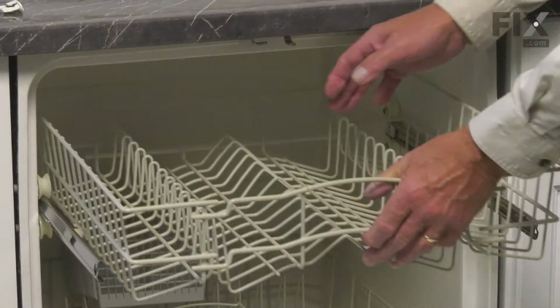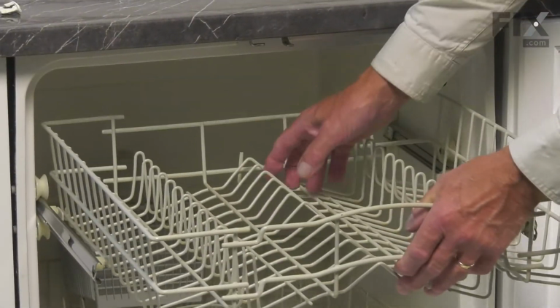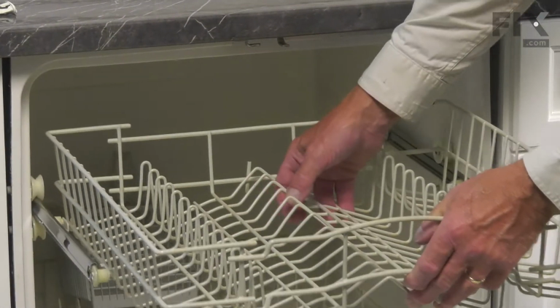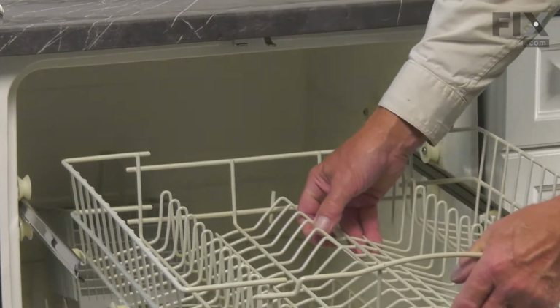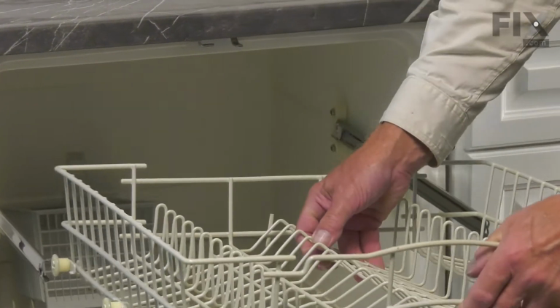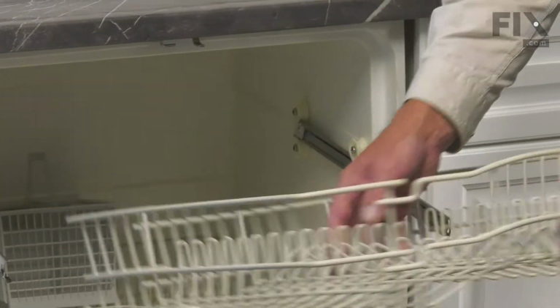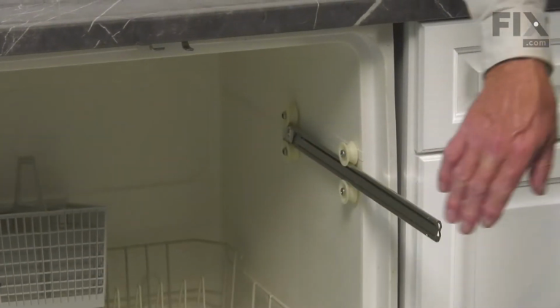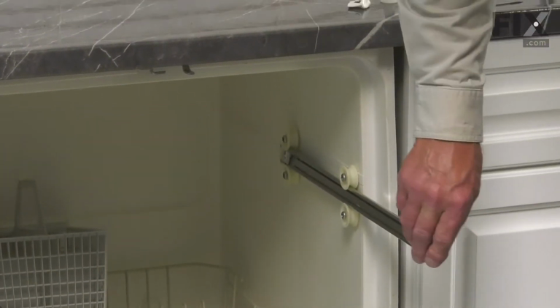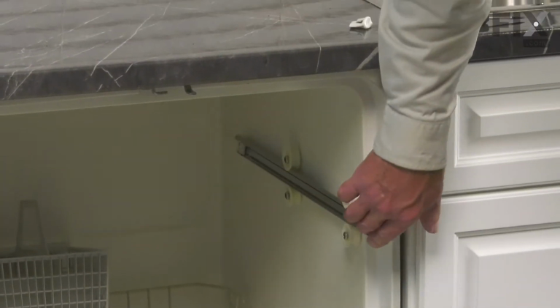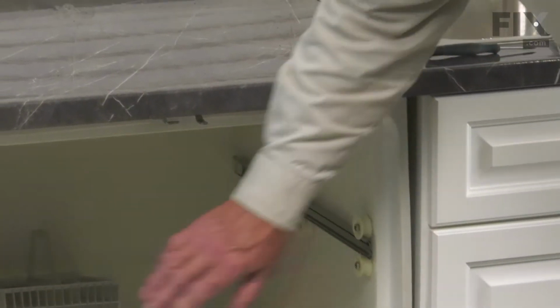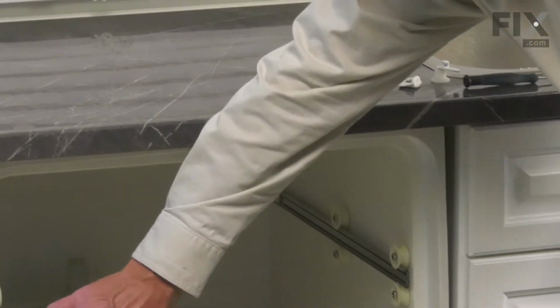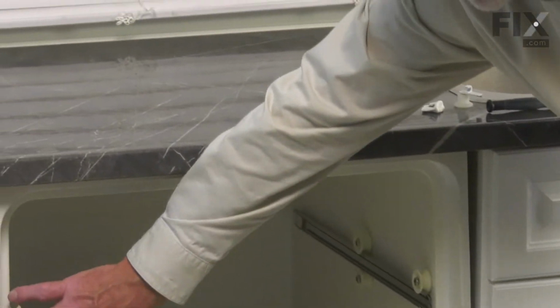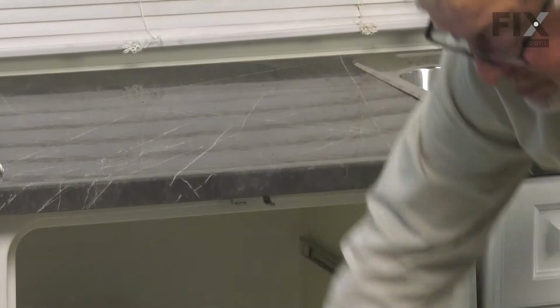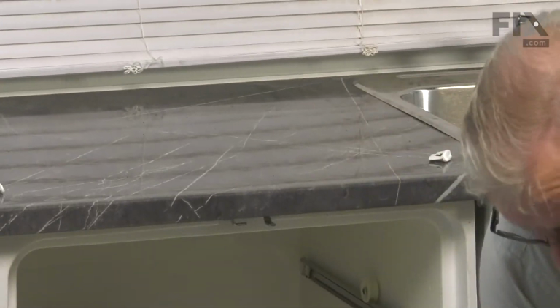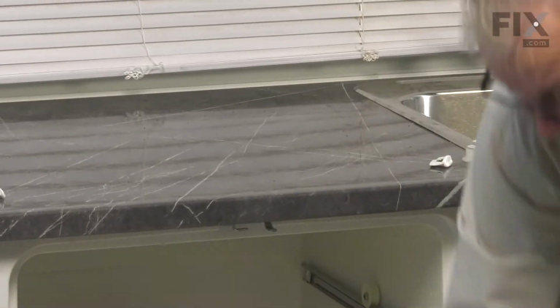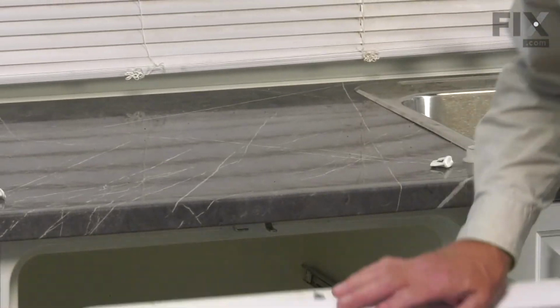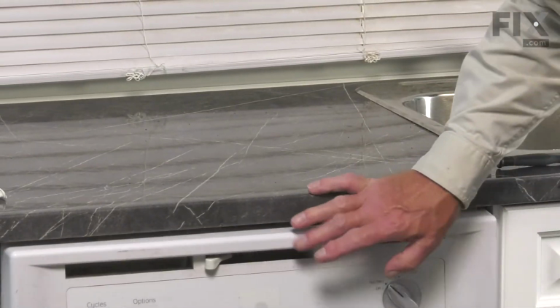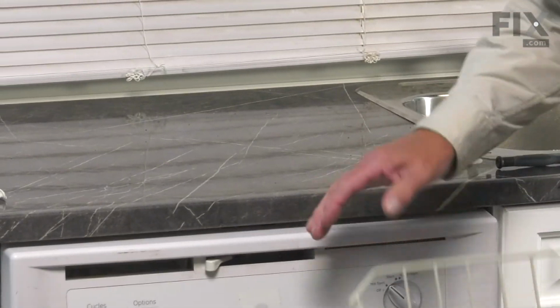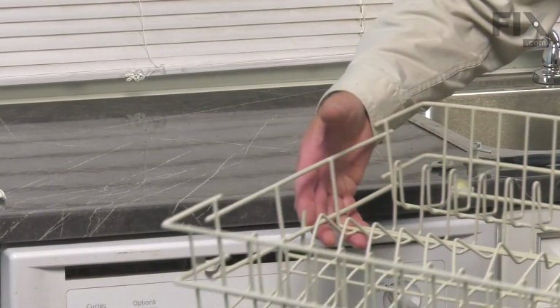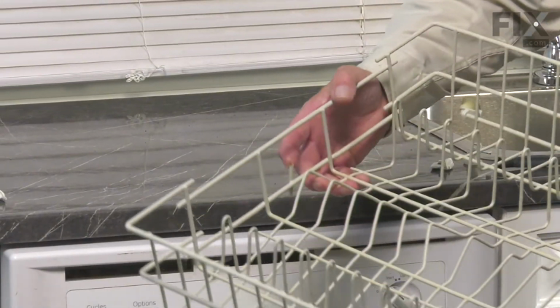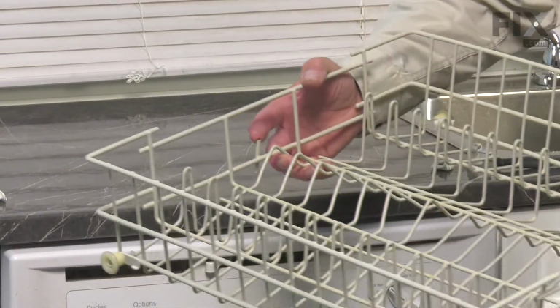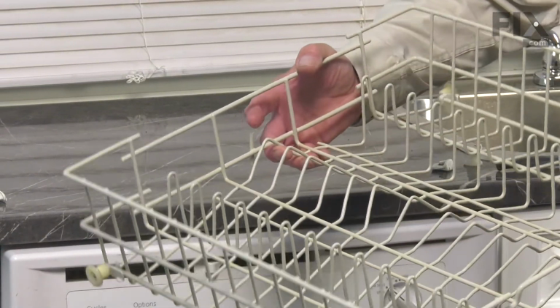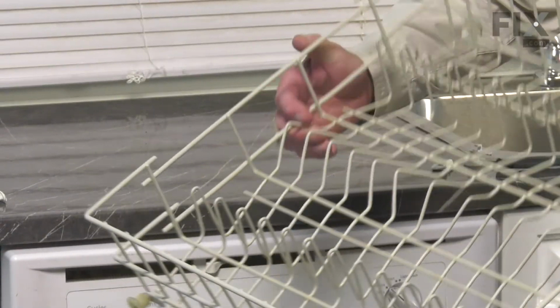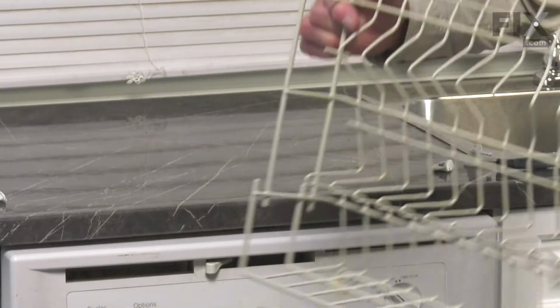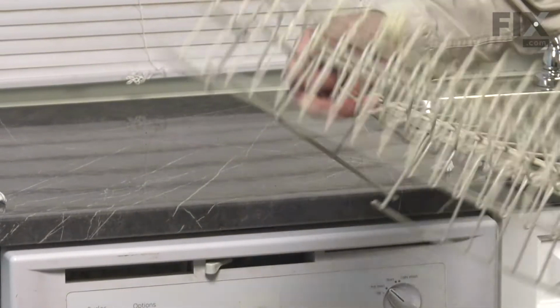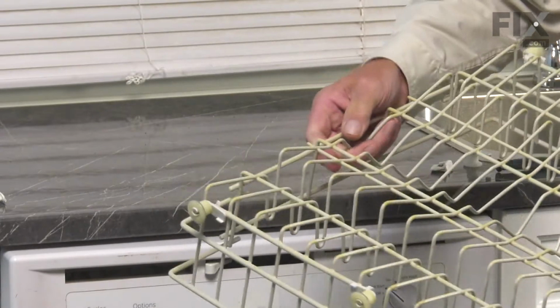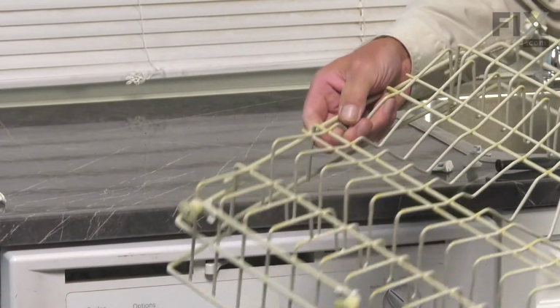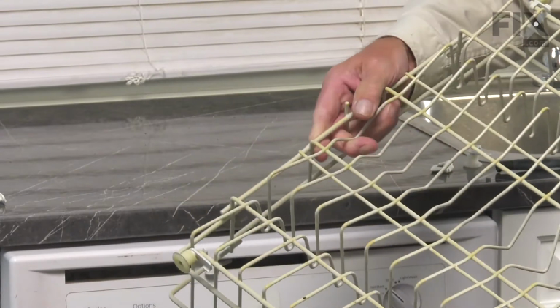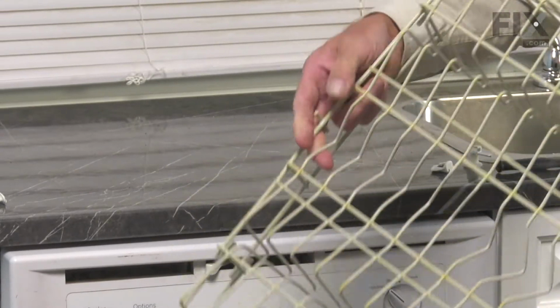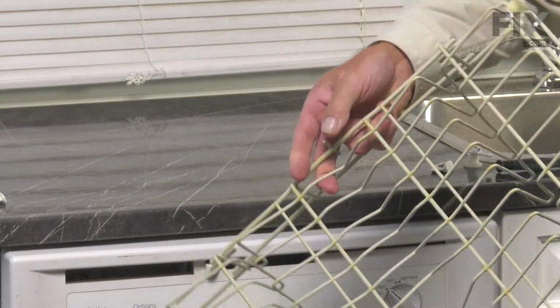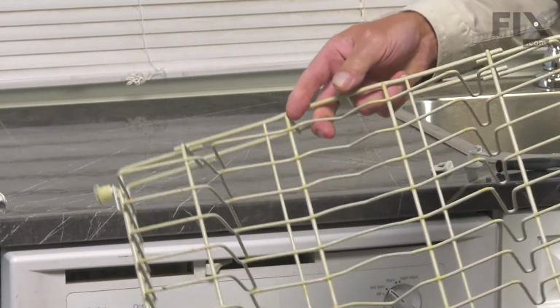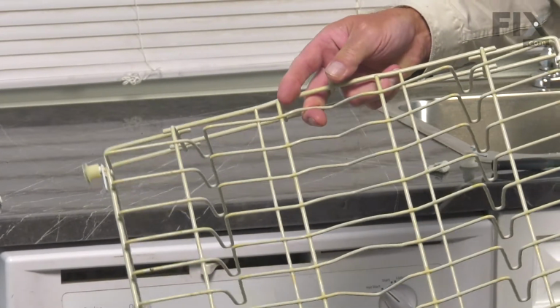Now we'll just pull that rack completely out of the dishwasher. We can temporarily push those rails back in and close the door up. Then we'll set that upside down on a suitable surface and we'll change out the defective wheel.